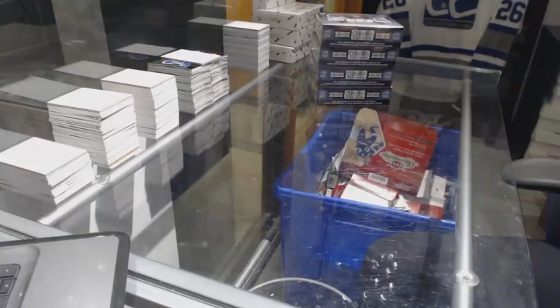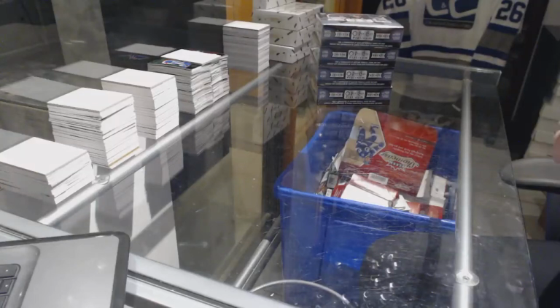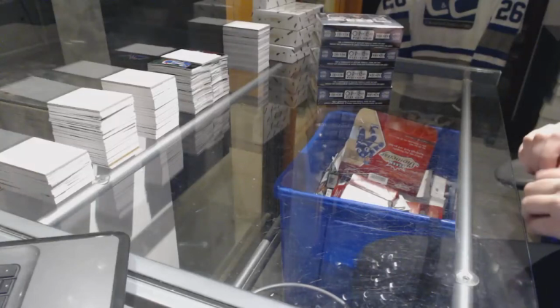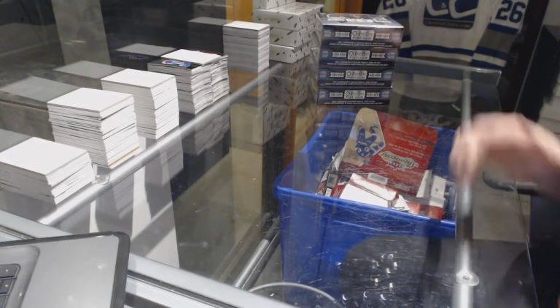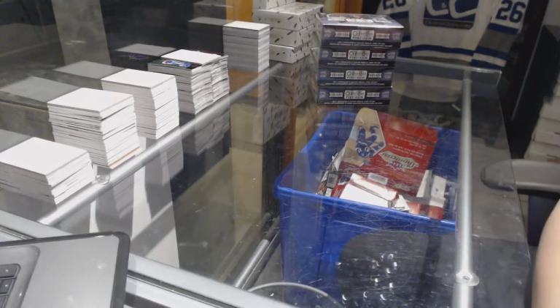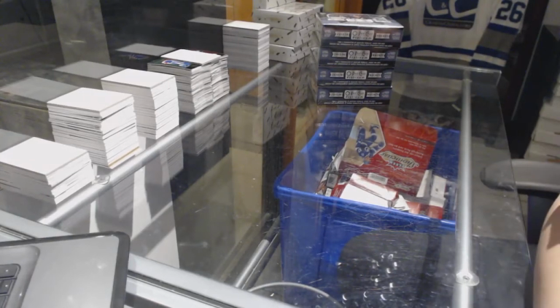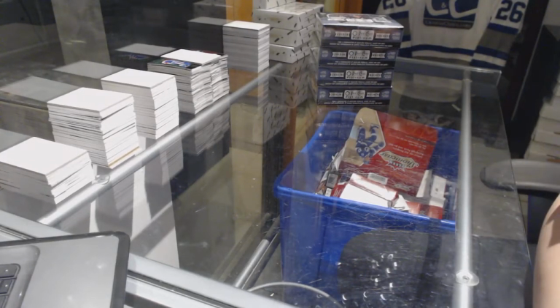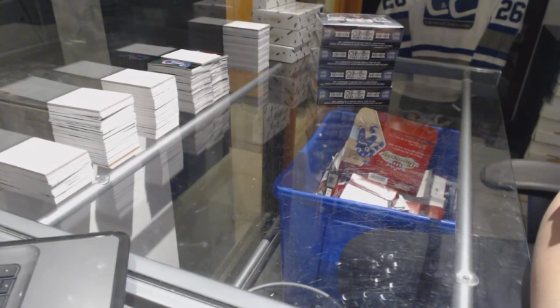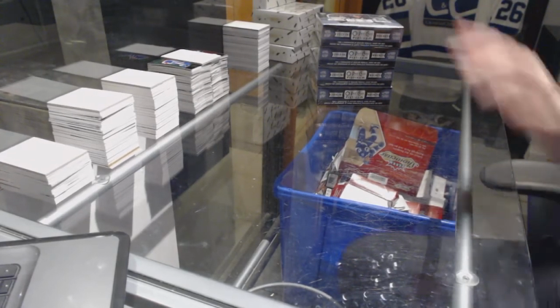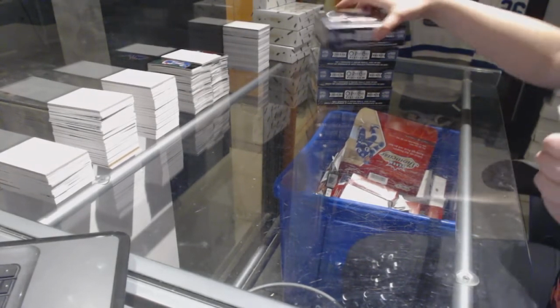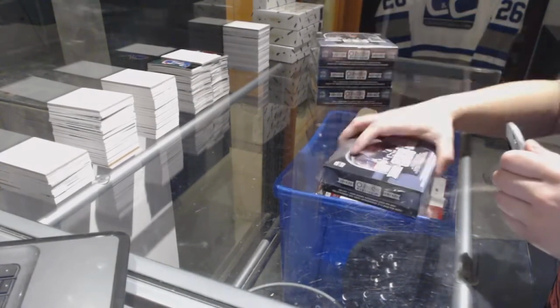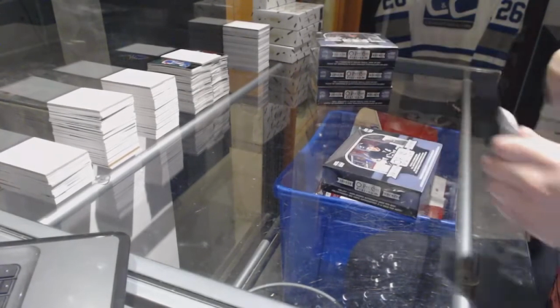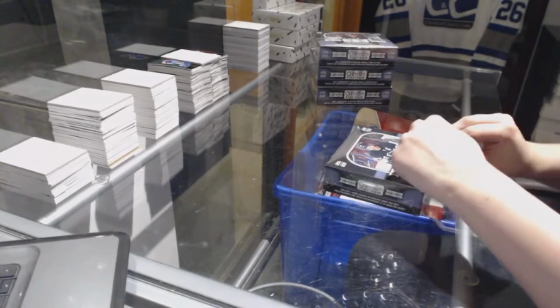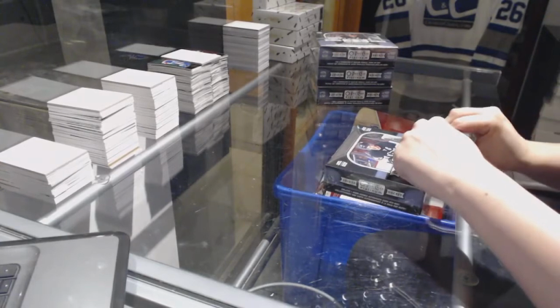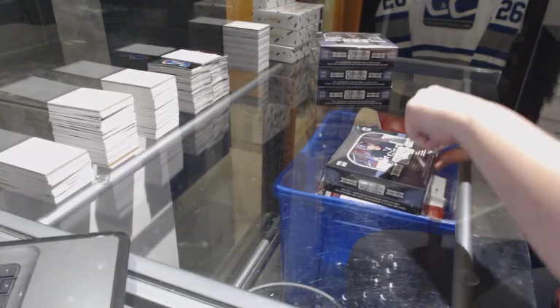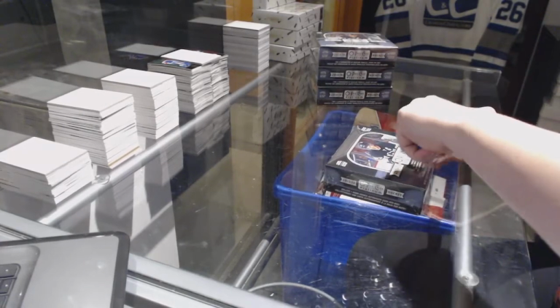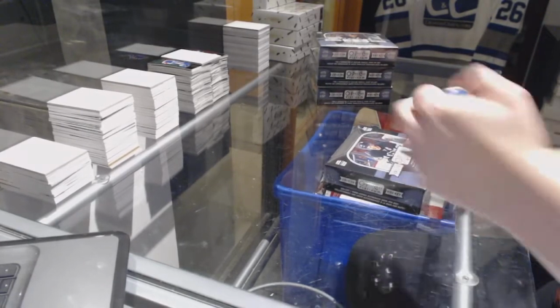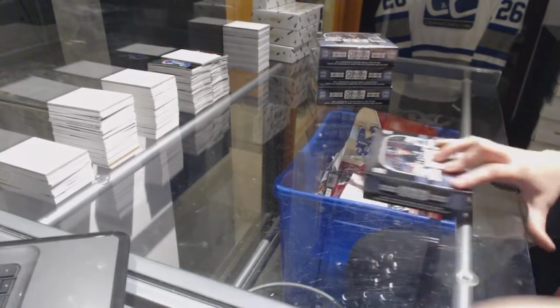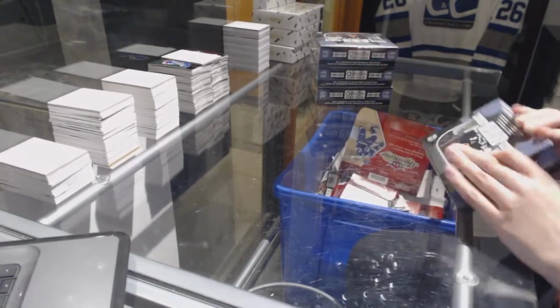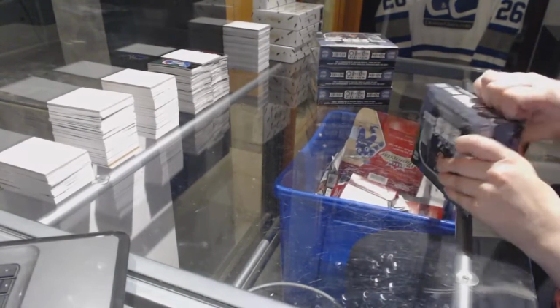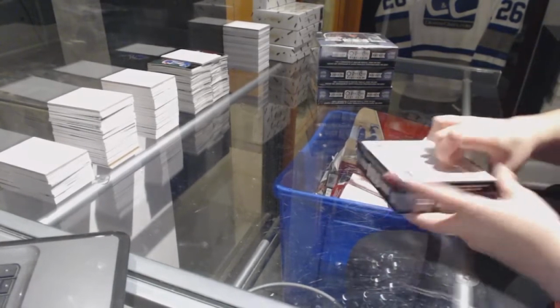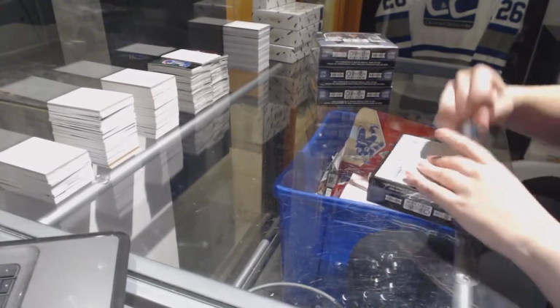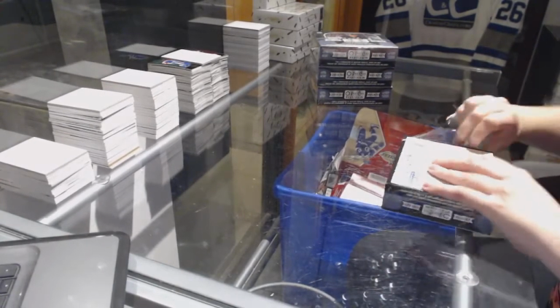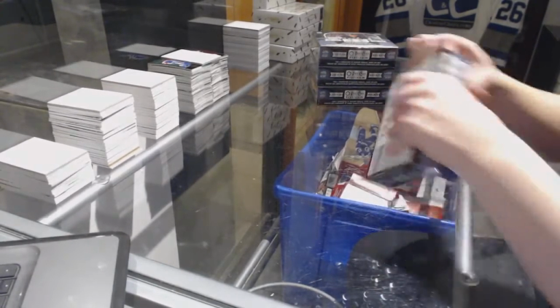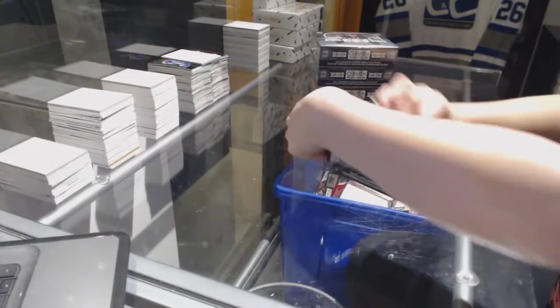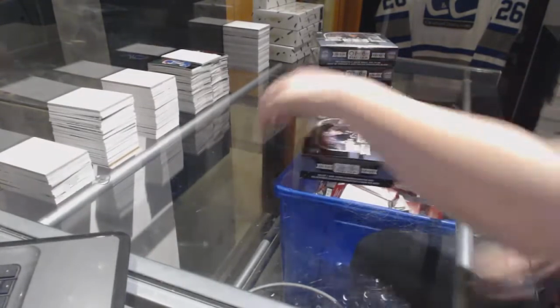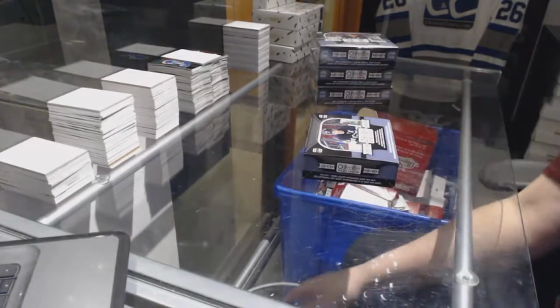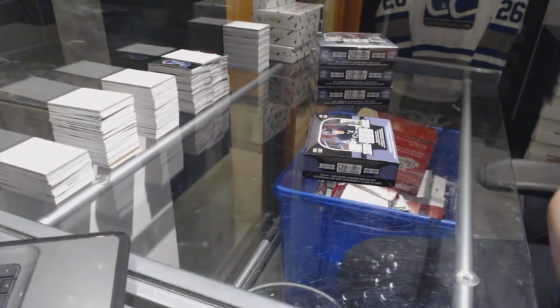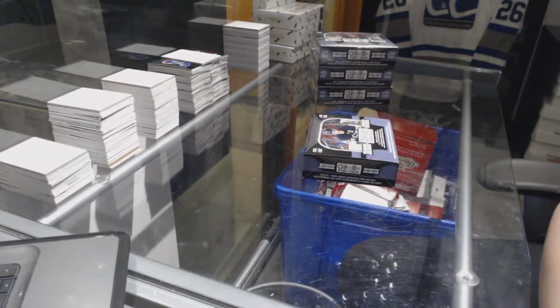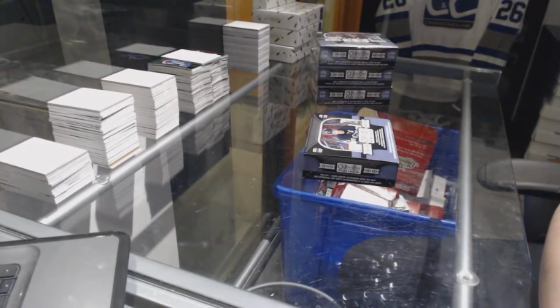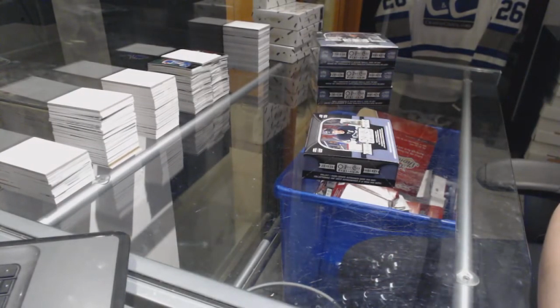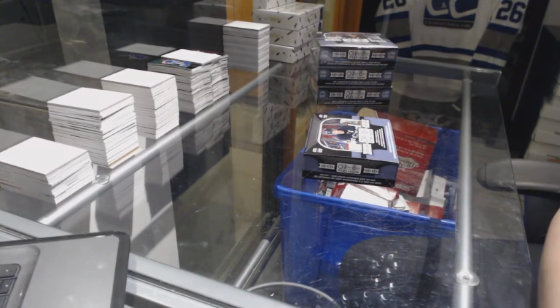All right, STL Blues 4 box break. 15-16 OPG Platinum. Best of luck to you. Many McDavid's coming your way.